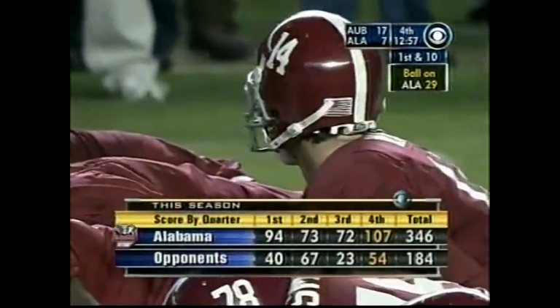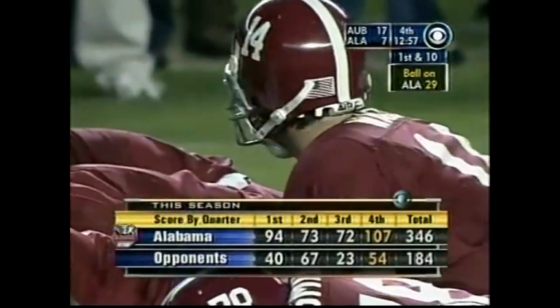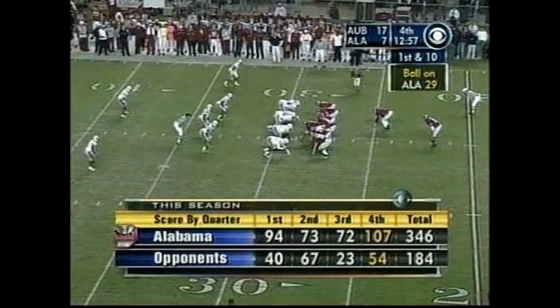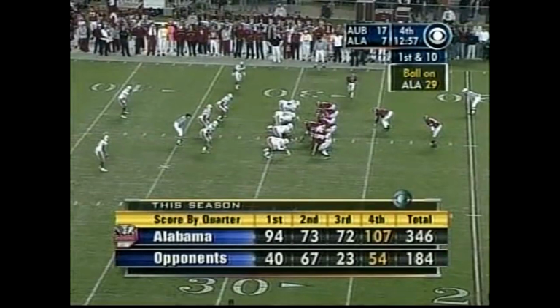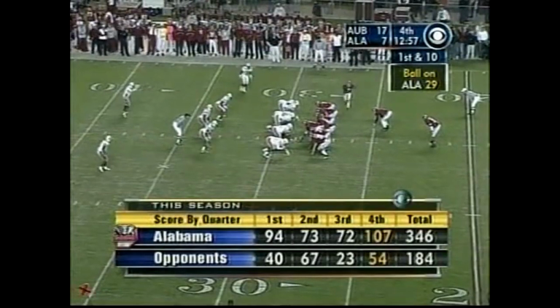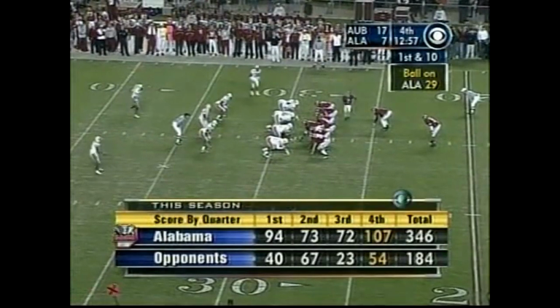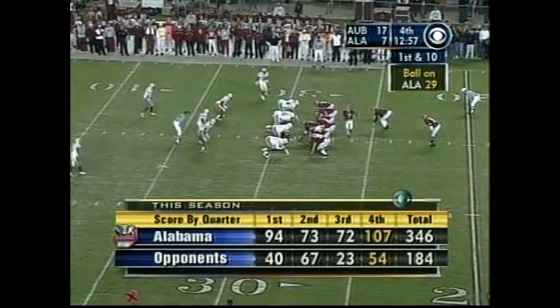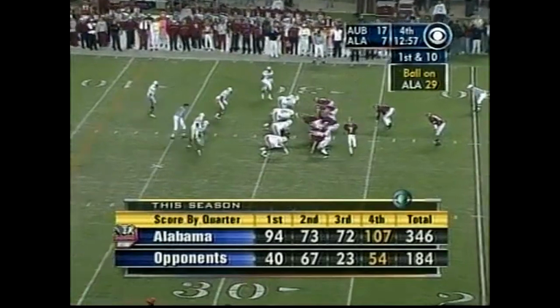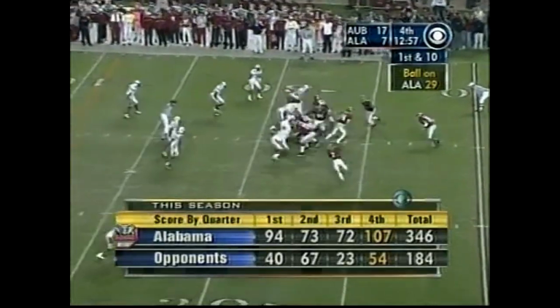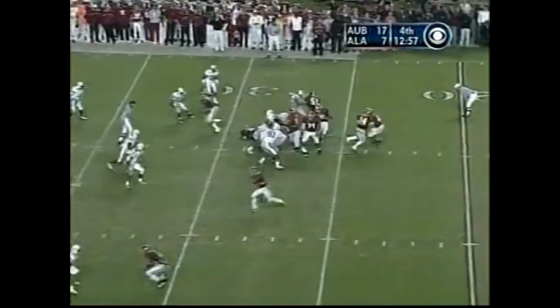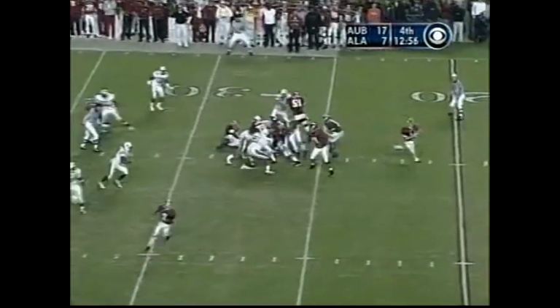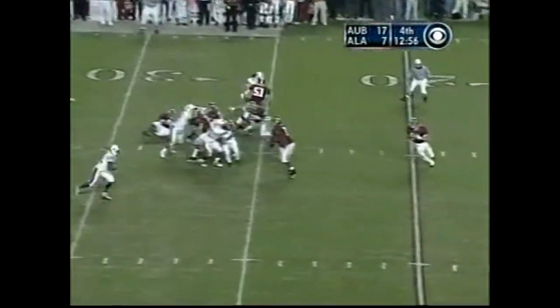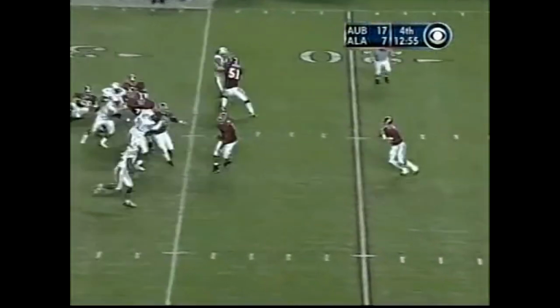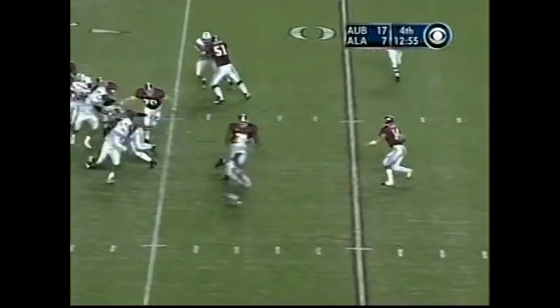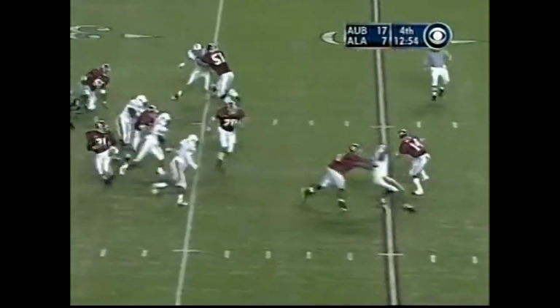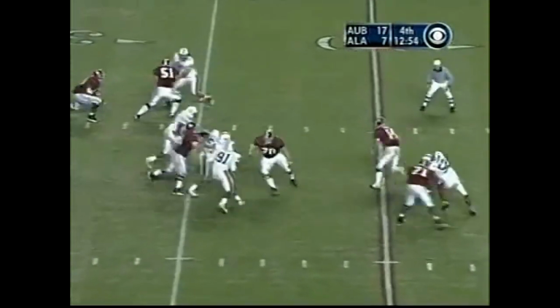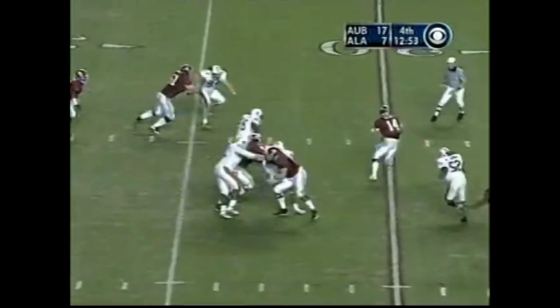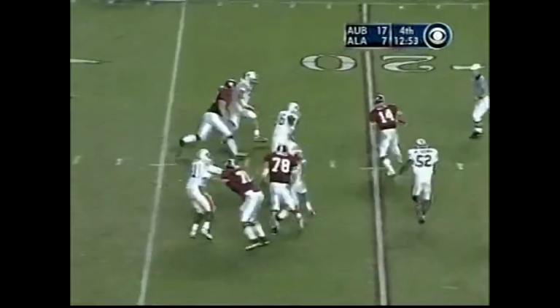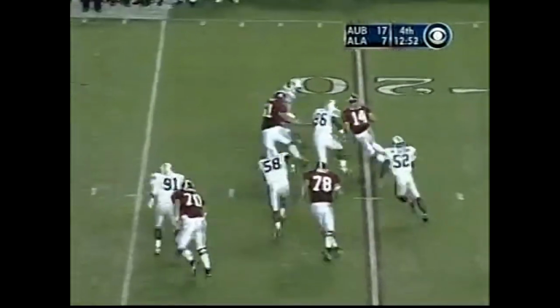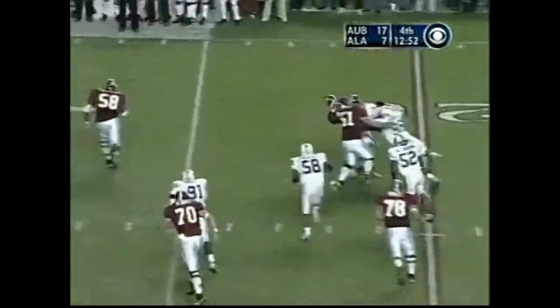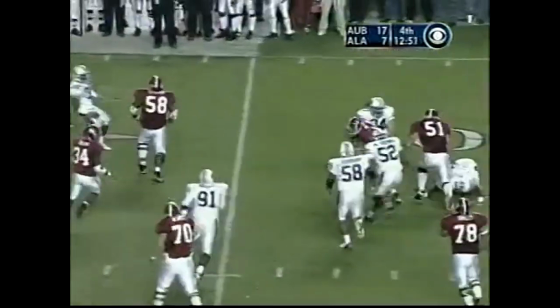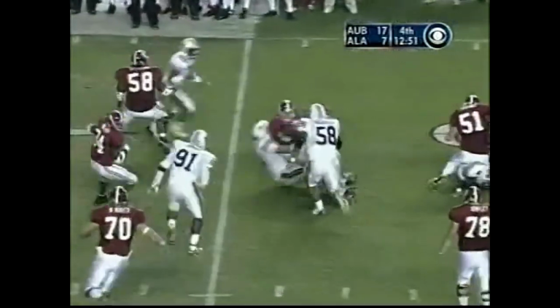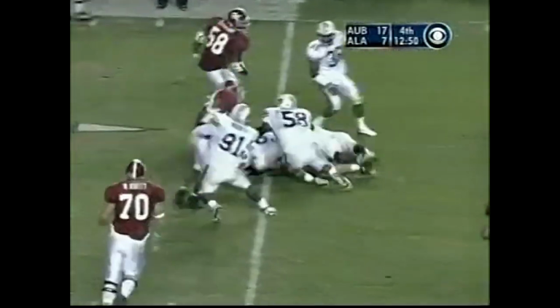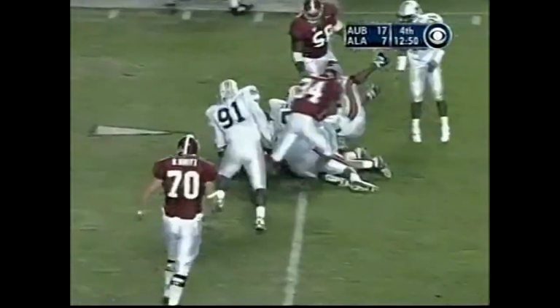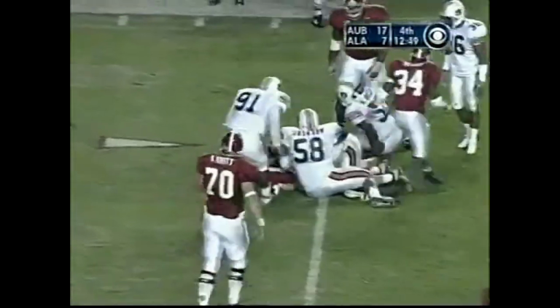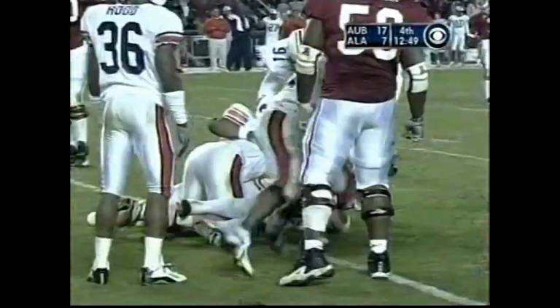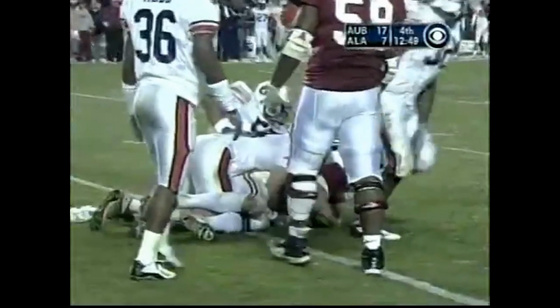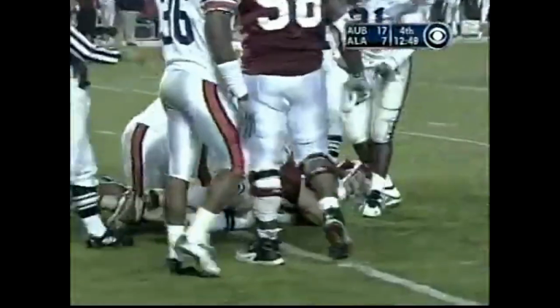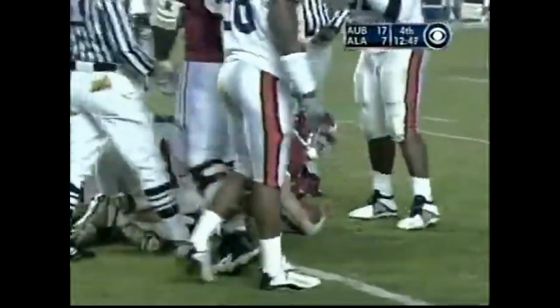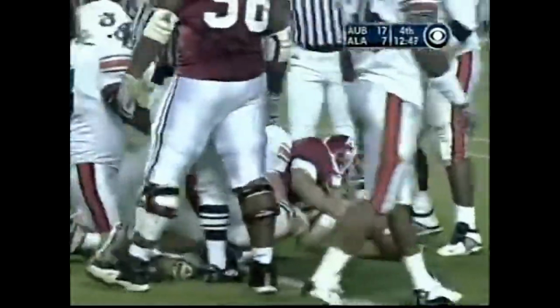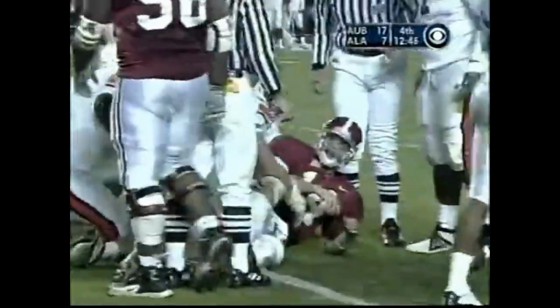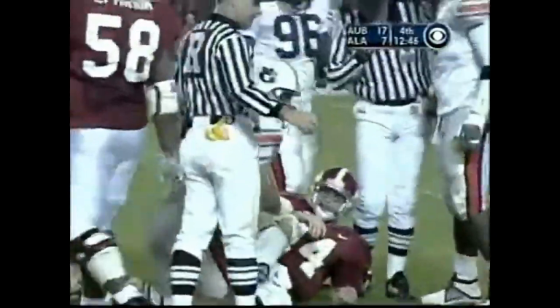Alabama has played well down the stretch thus far this year. Here's Tyler Watts with a play fake — pulls up — pressure from Mark Brown — and Watts is going to be sacked. Brett Eddins gets the sack, number 94.